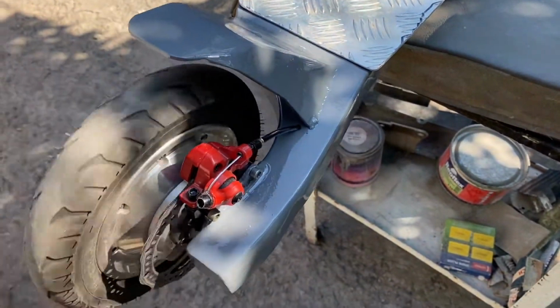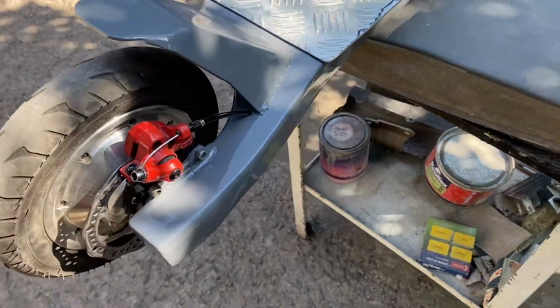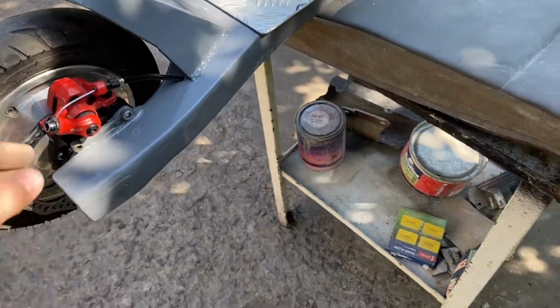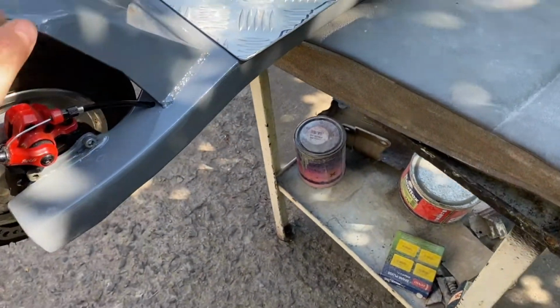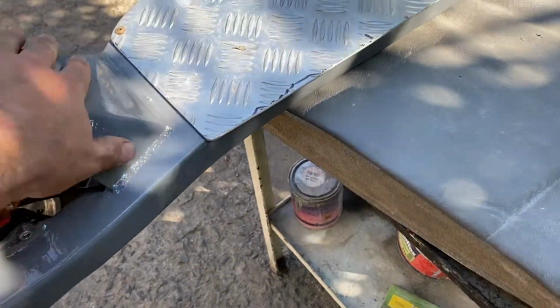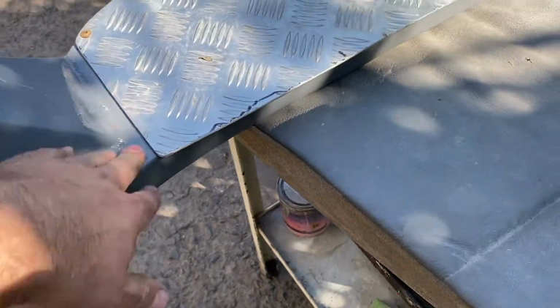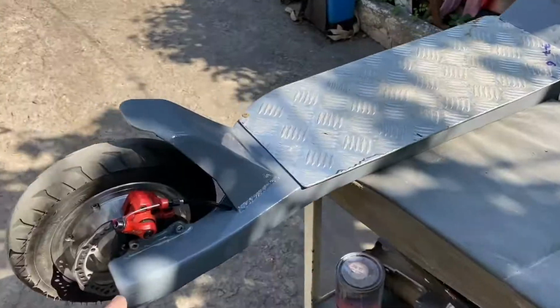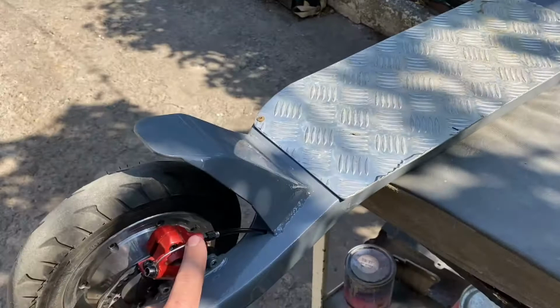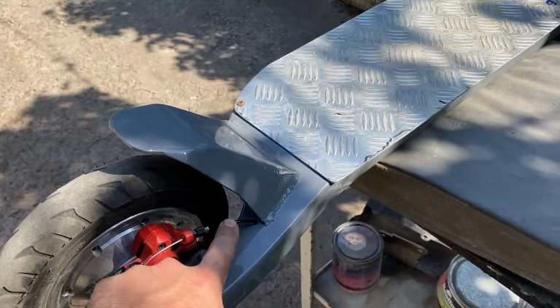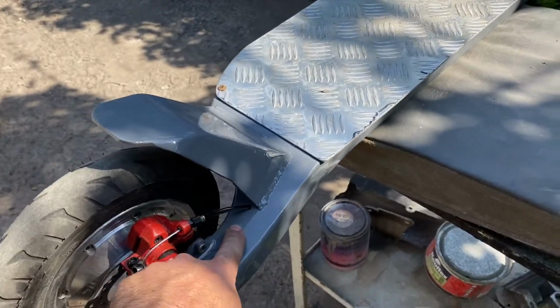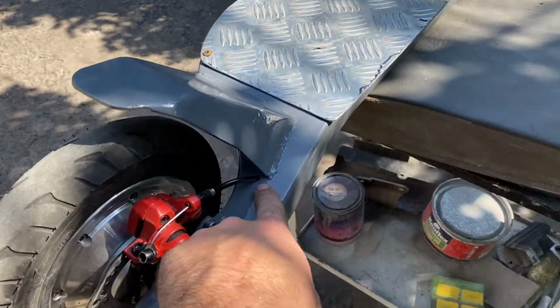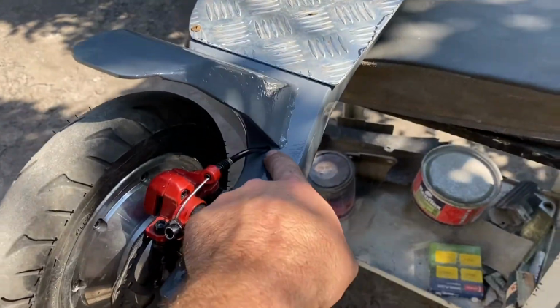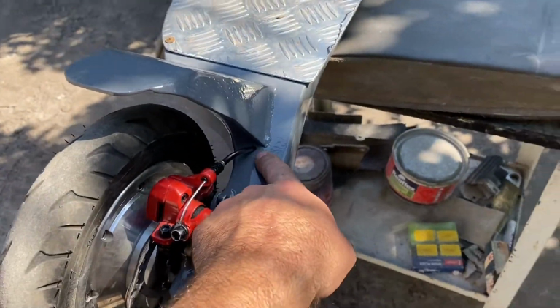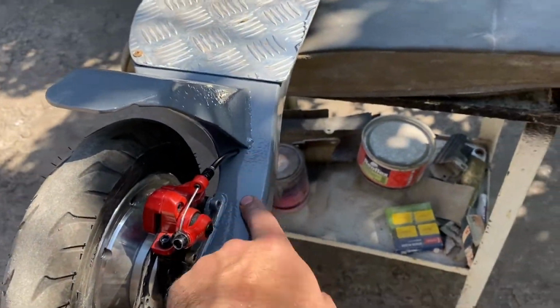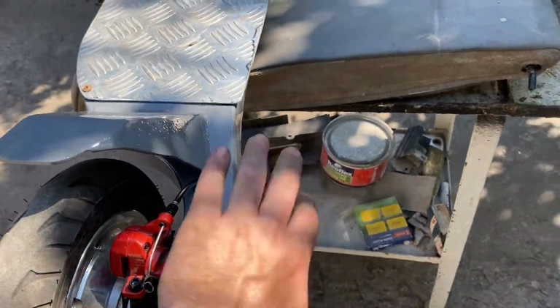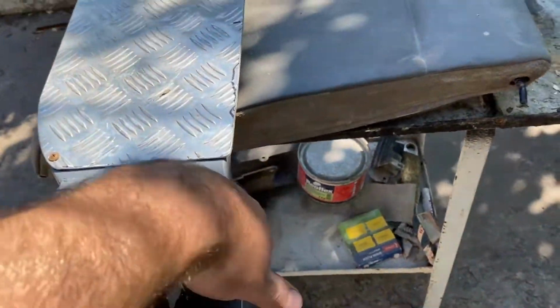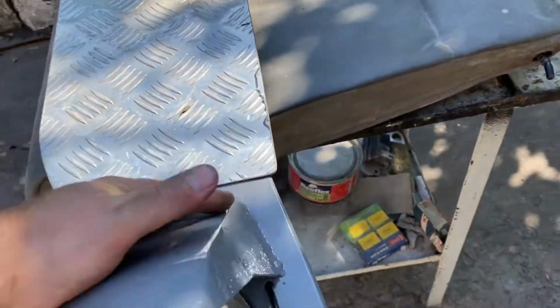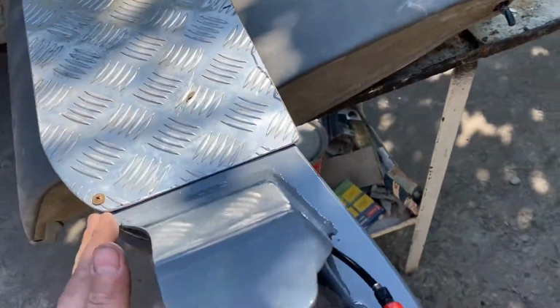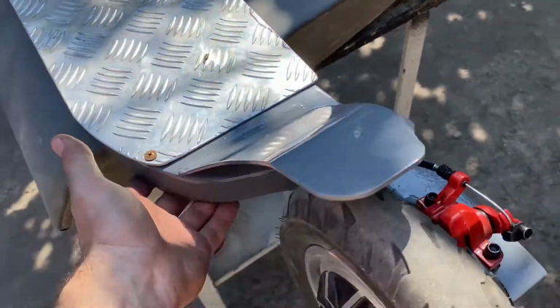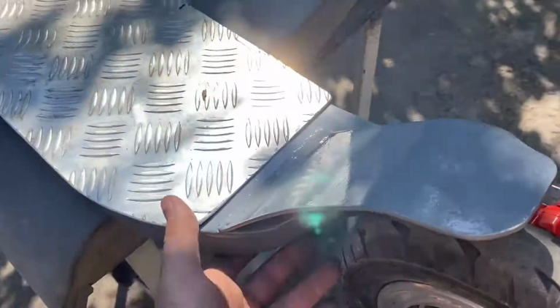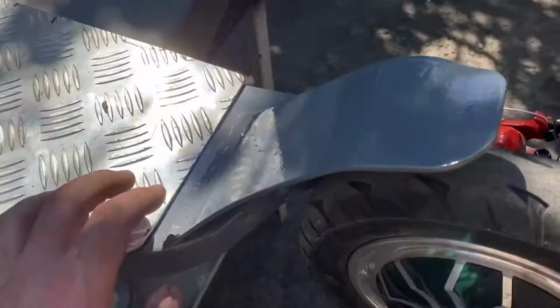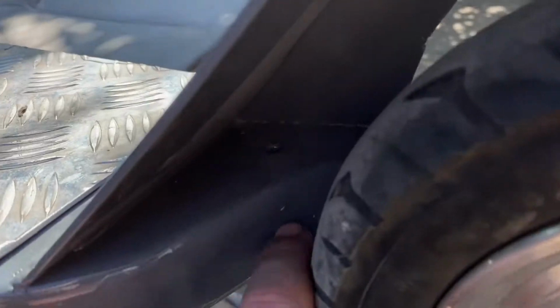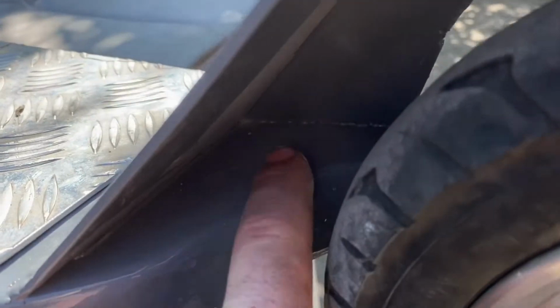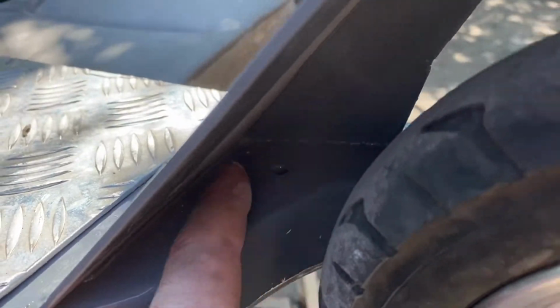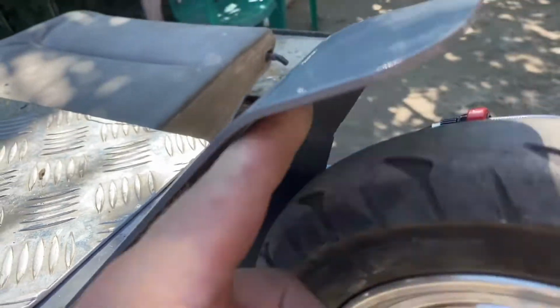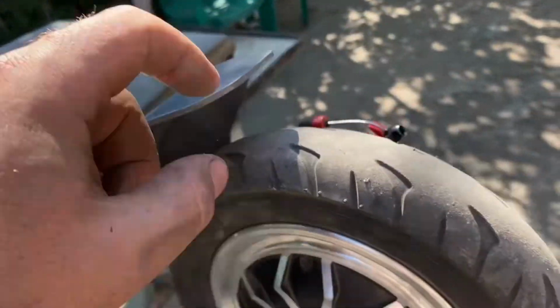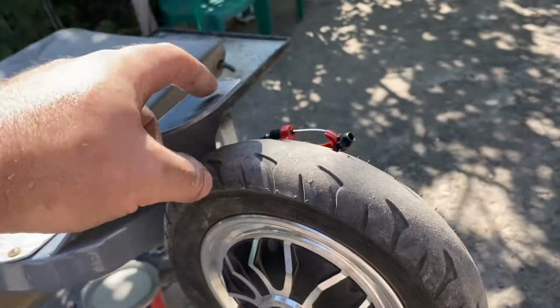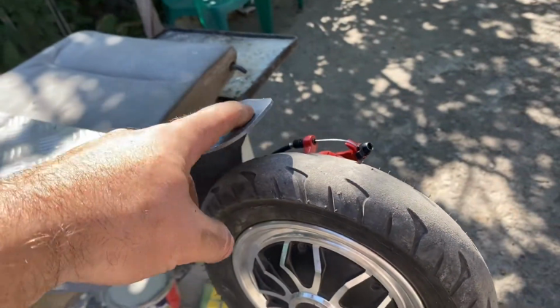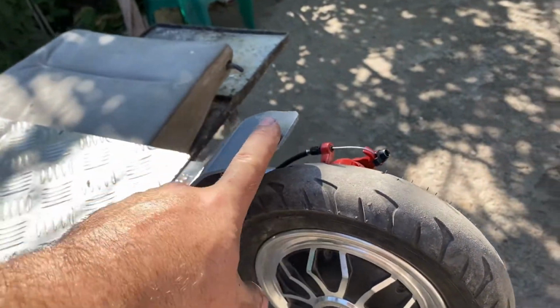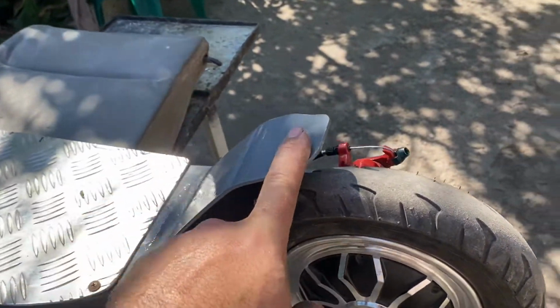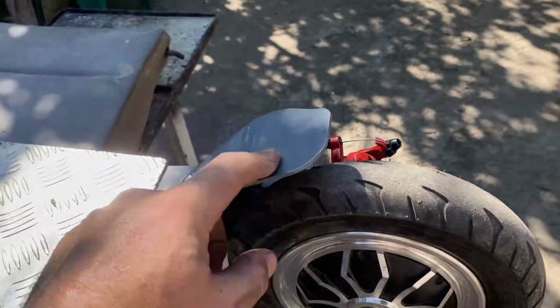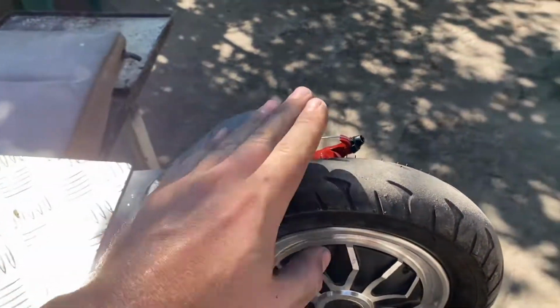The brake cable also goes into the deck — there is nothing on the outside of the scooter. There is also a hole under the fender for the brake light wire.